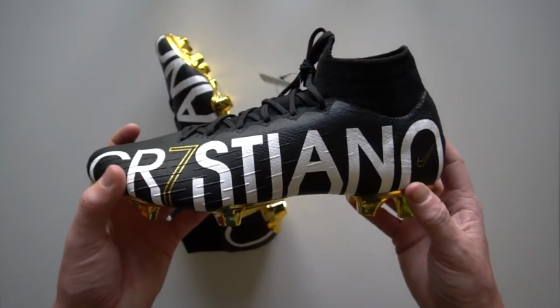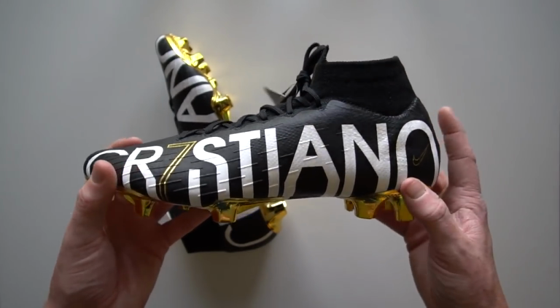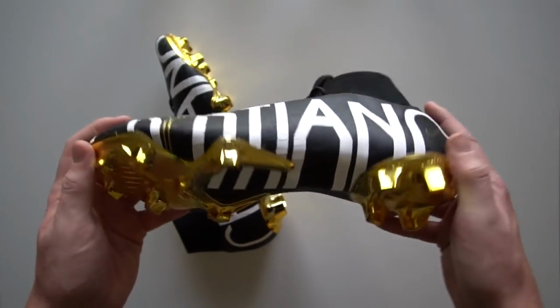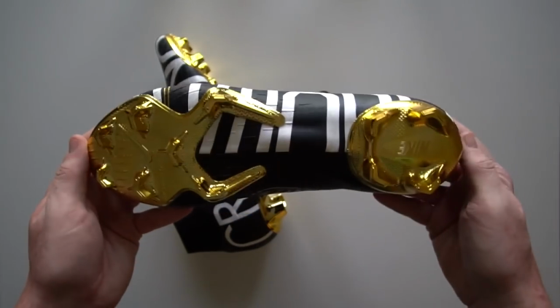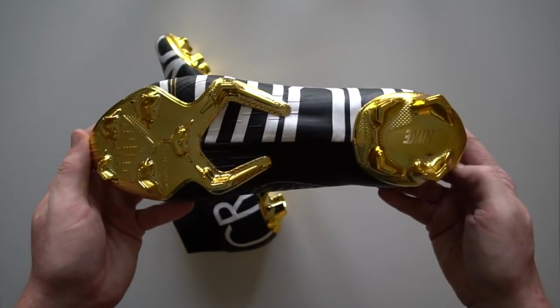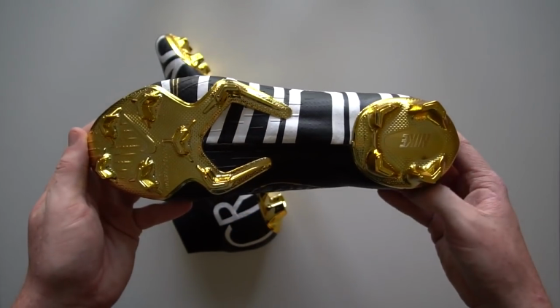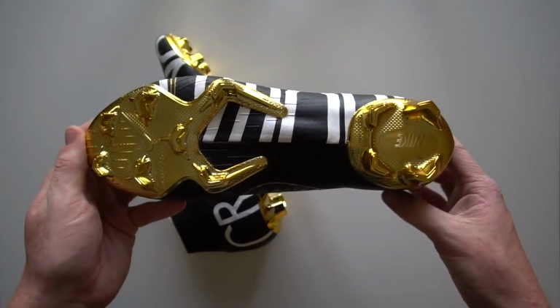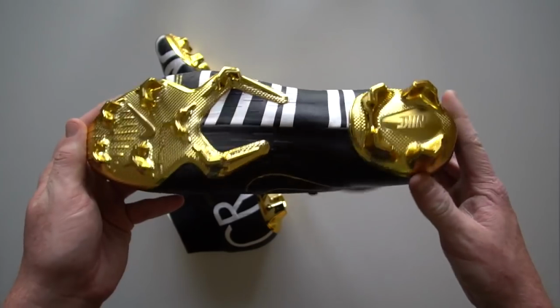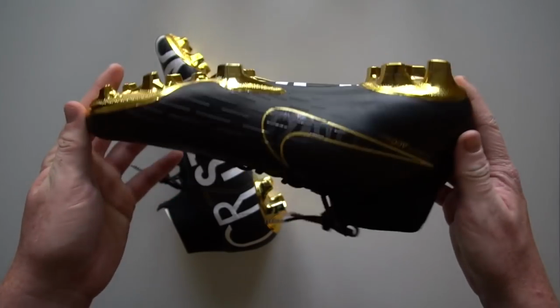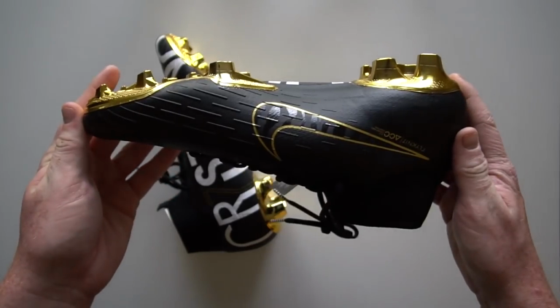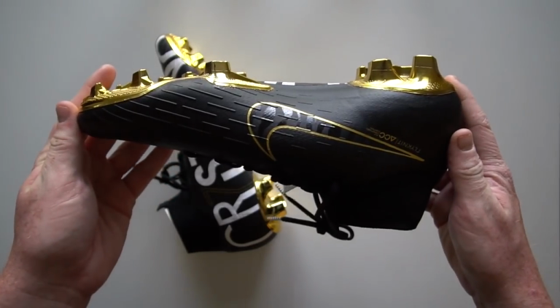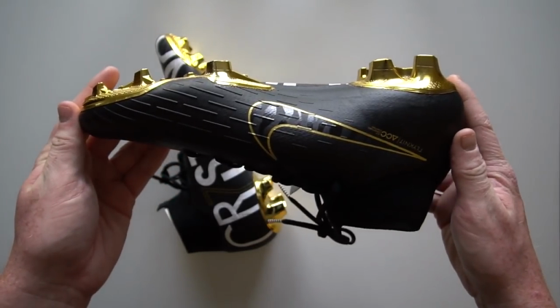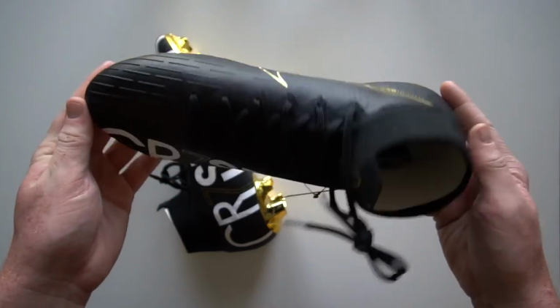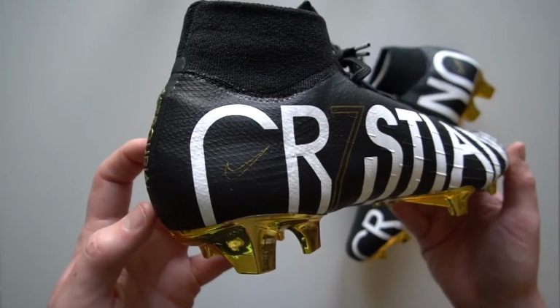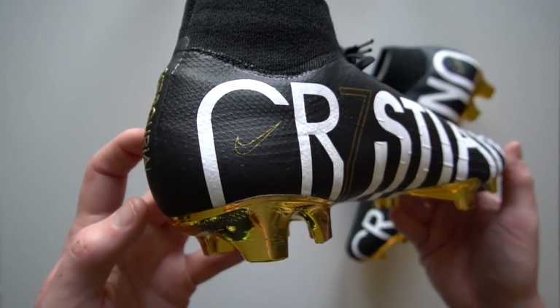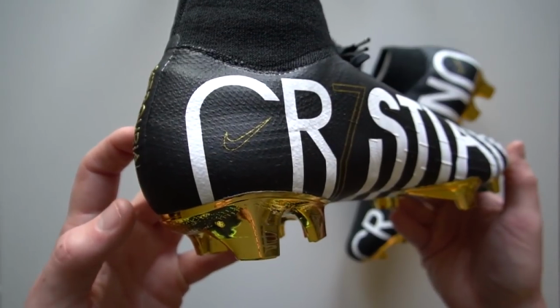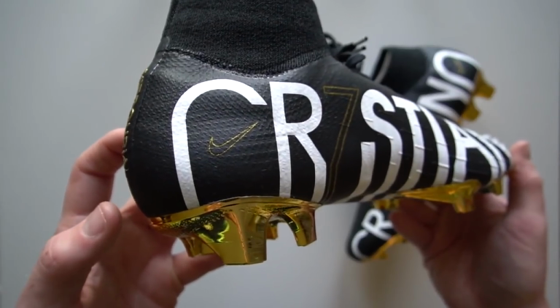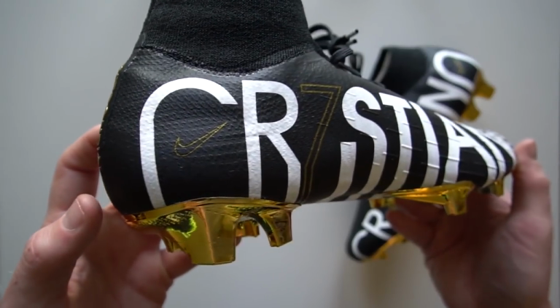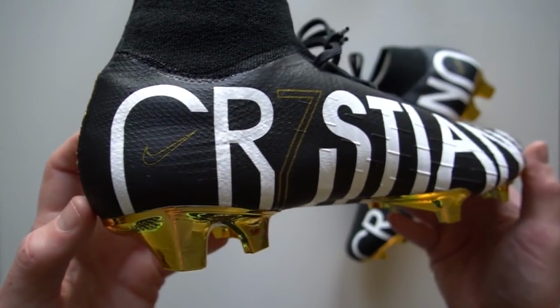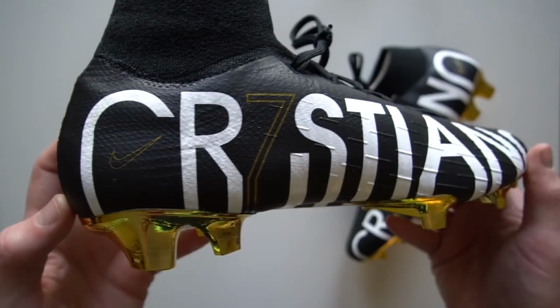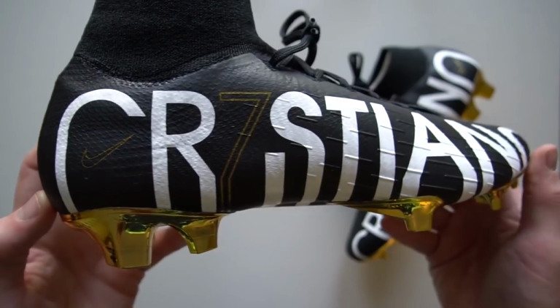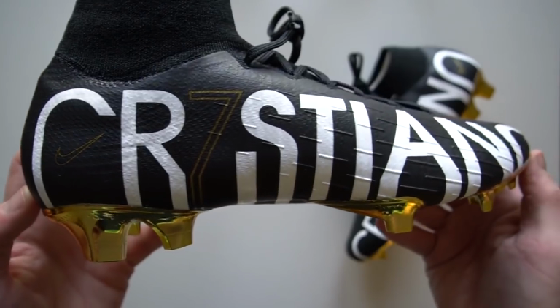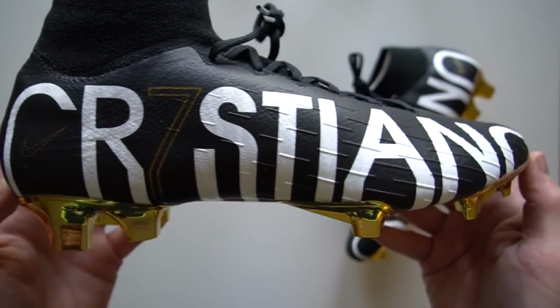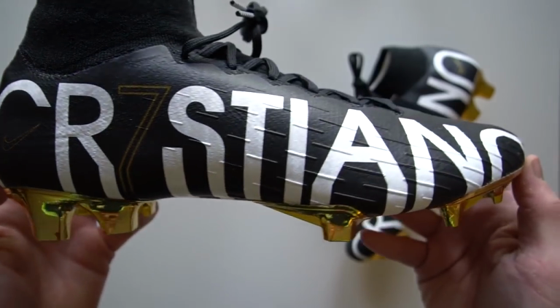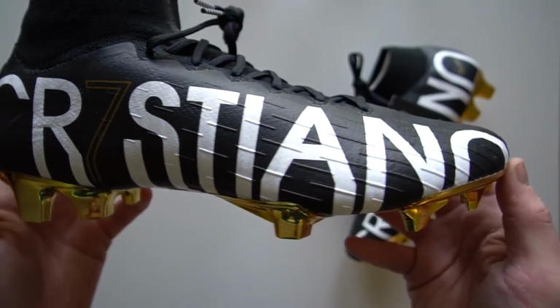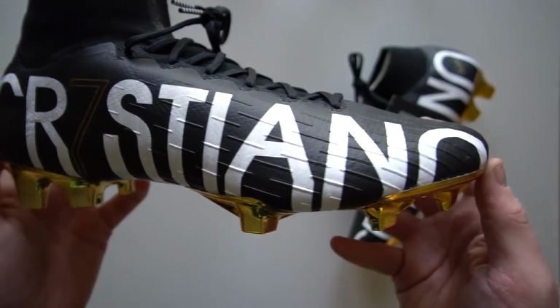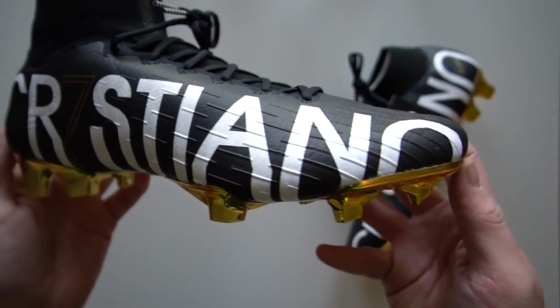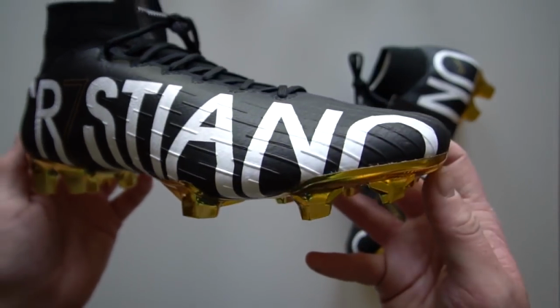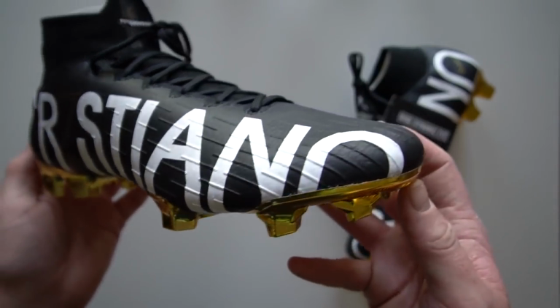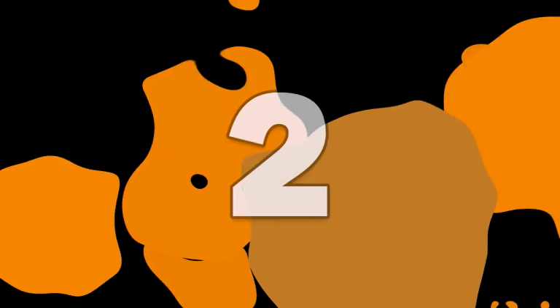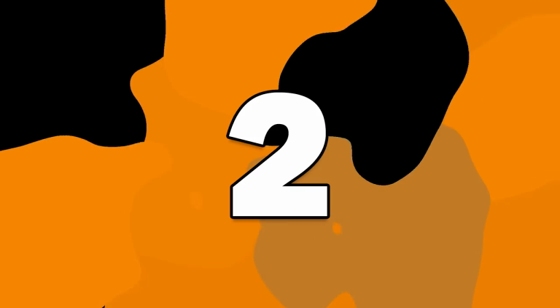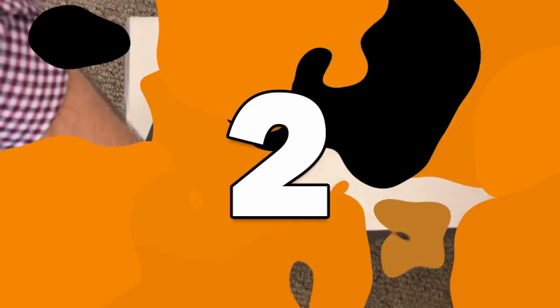And then you suddenly realise whose boots they are. That chrome sole plate on these is really, really nice — and boom, there you go. These are Cristiano Ronaldo's boots. There is no arguing about whose boots these are.